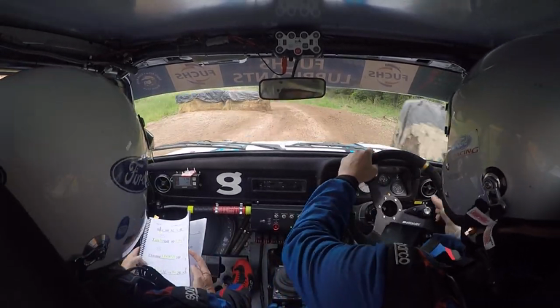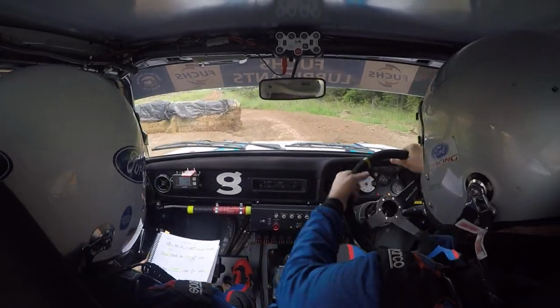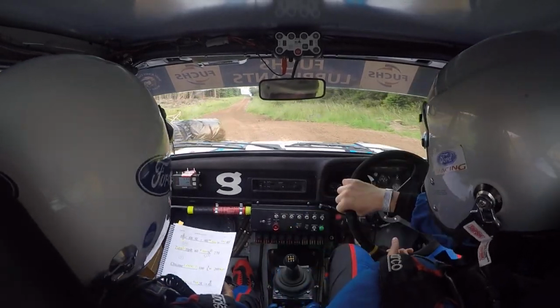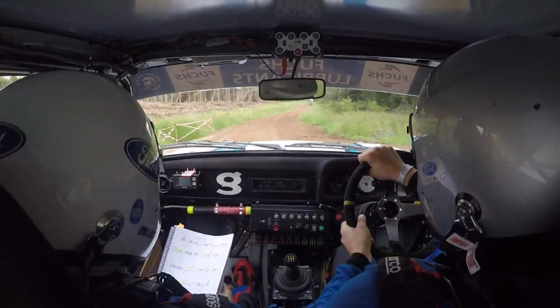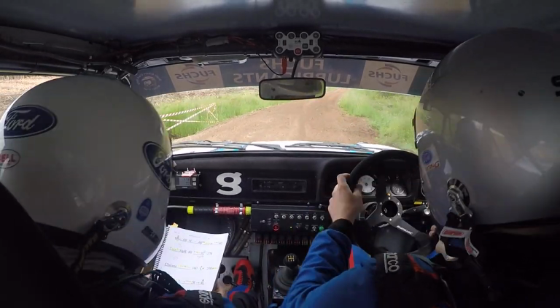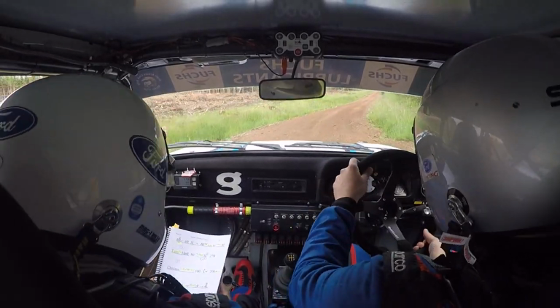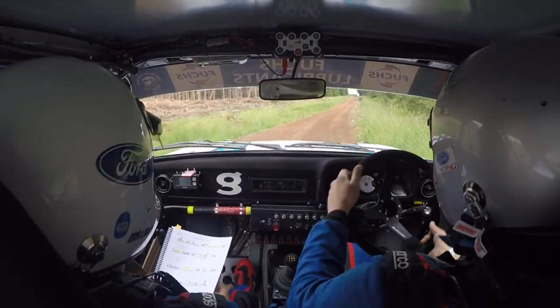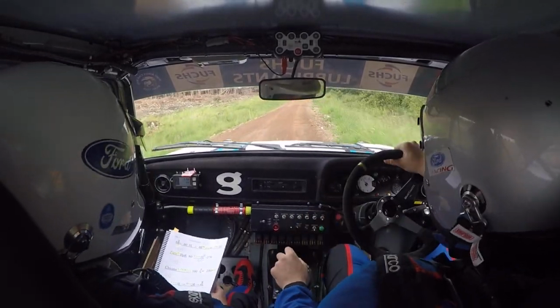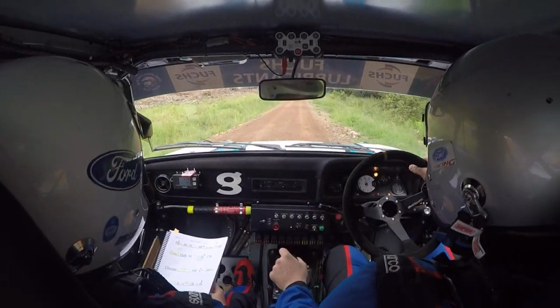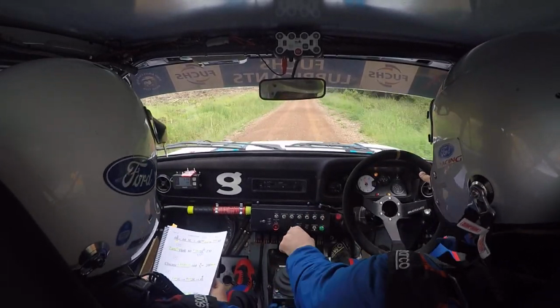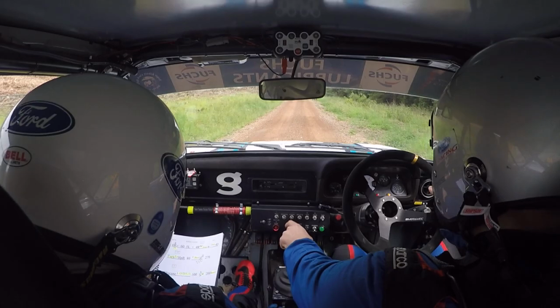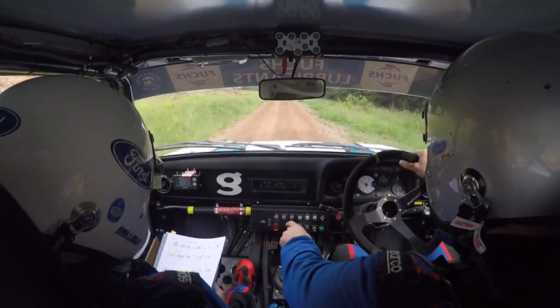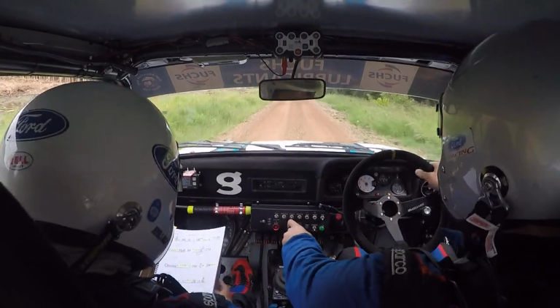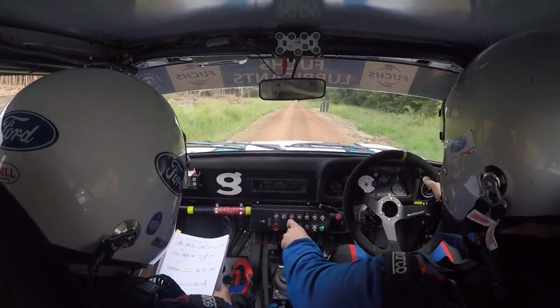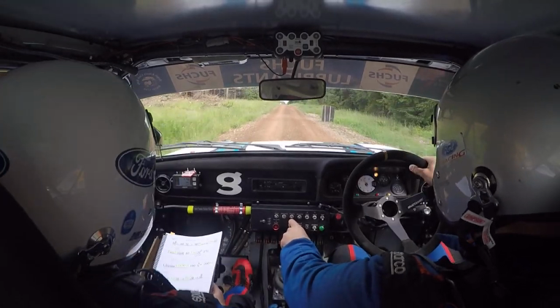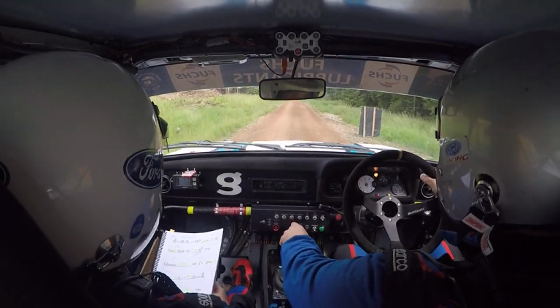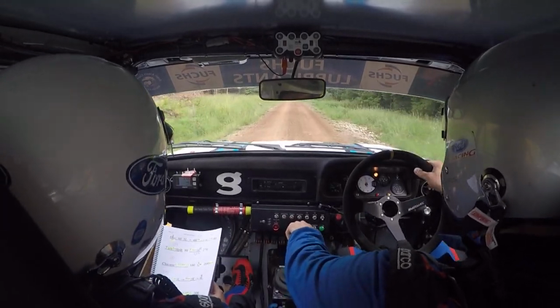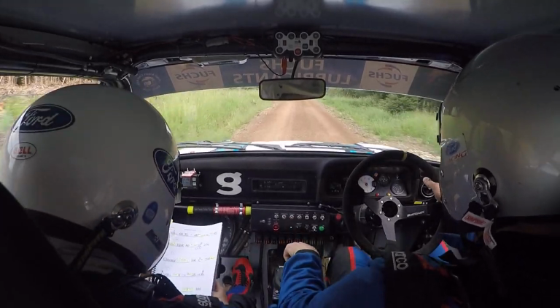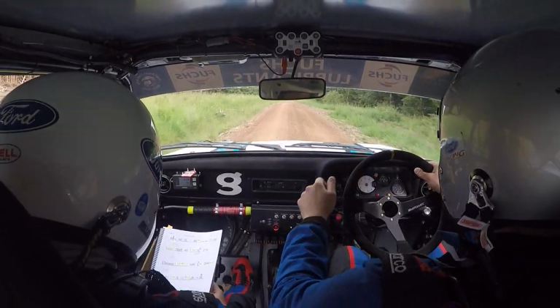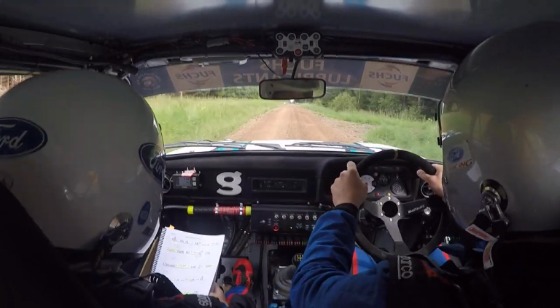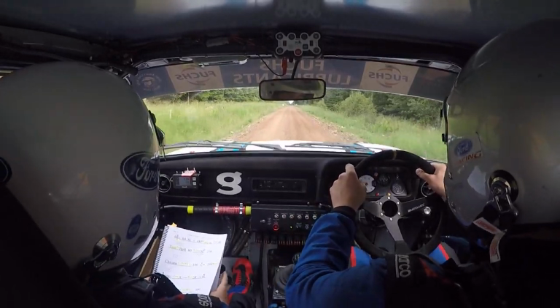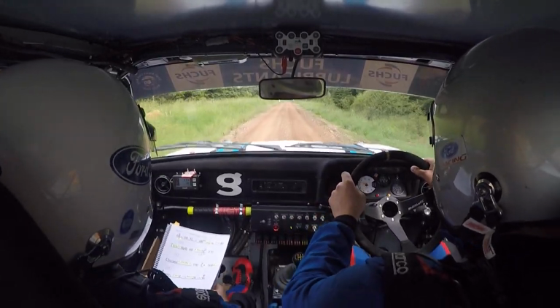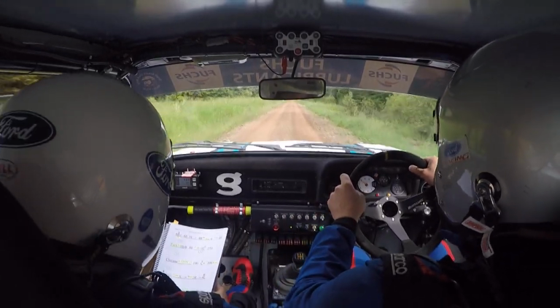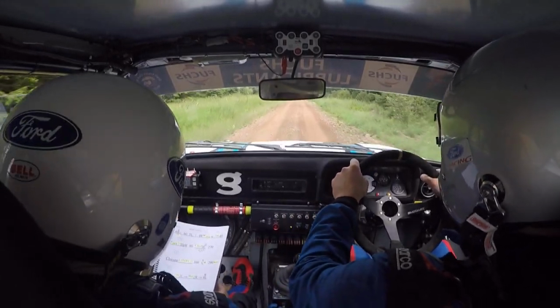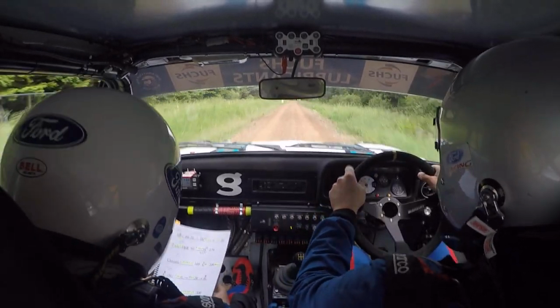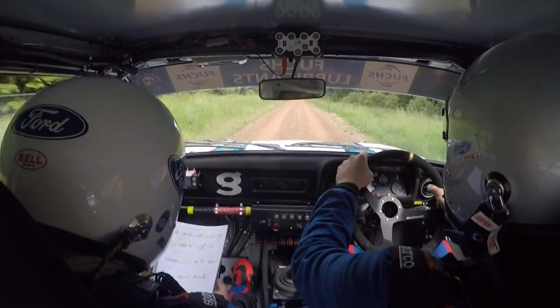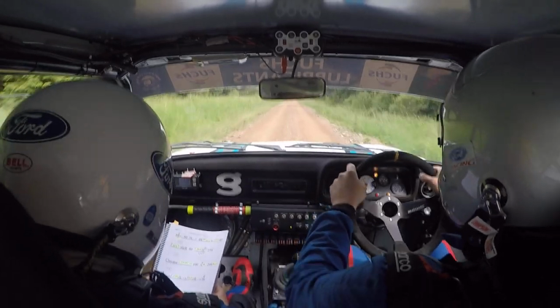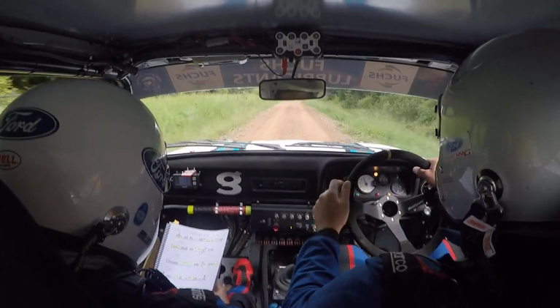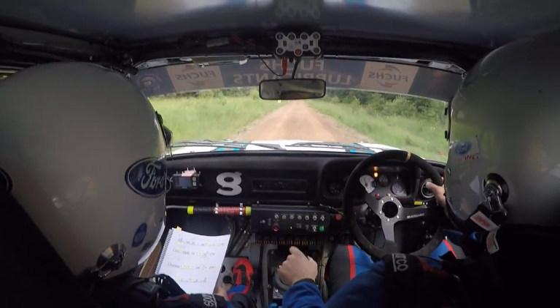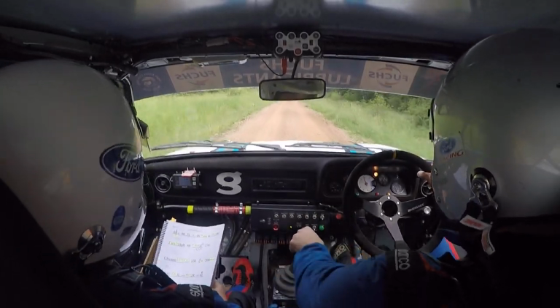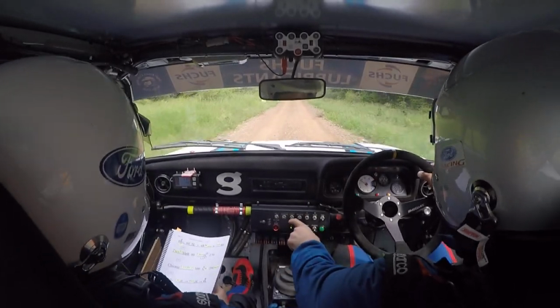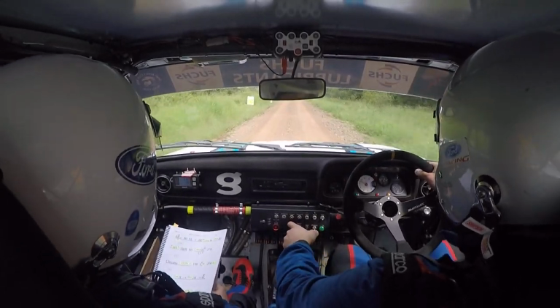Flat crest, OK, 200, believe. Flat crest, OK, believe. Flat crest, OK, 100 downhill.